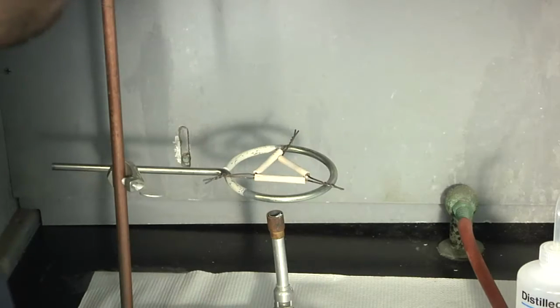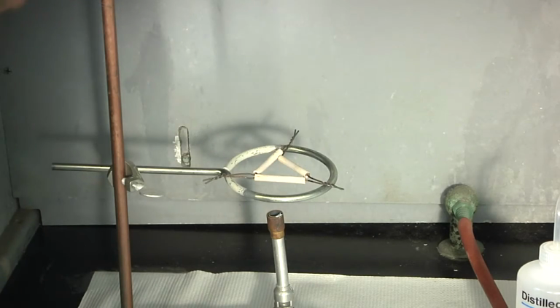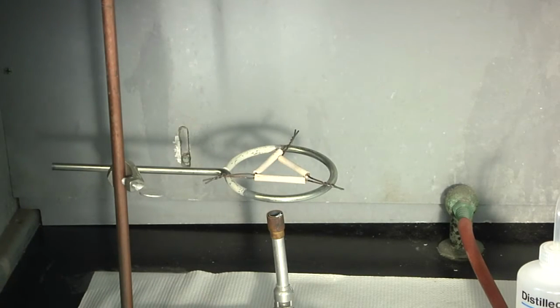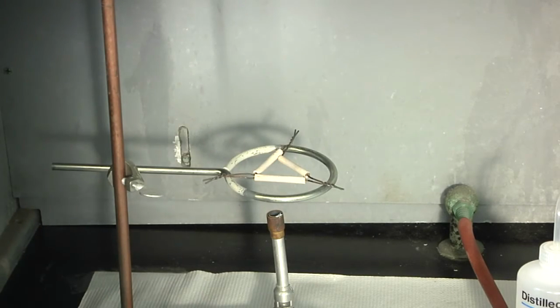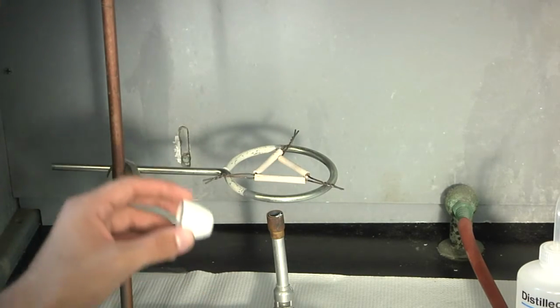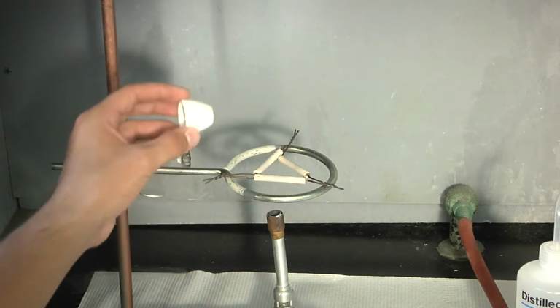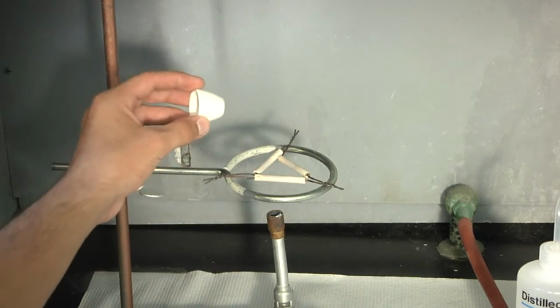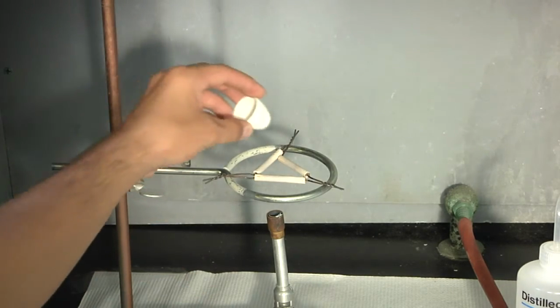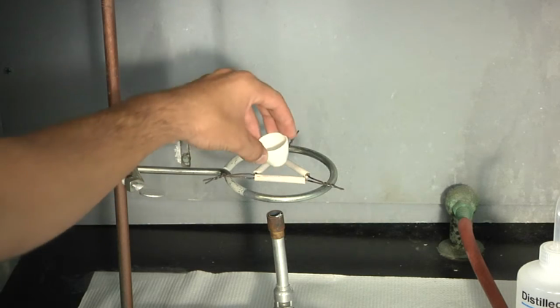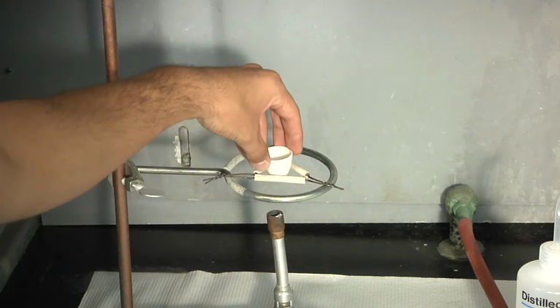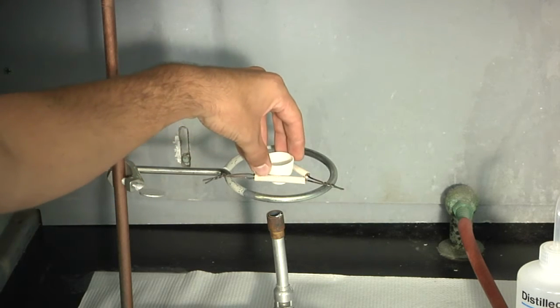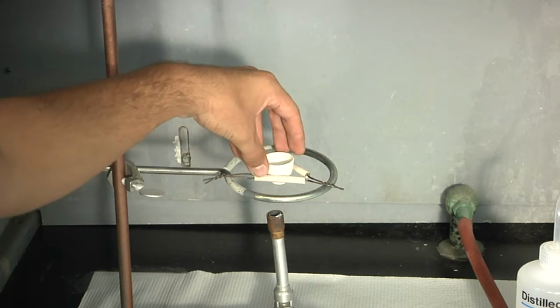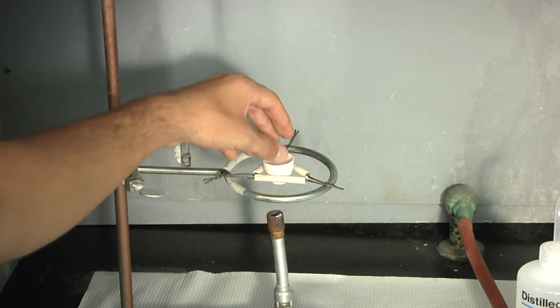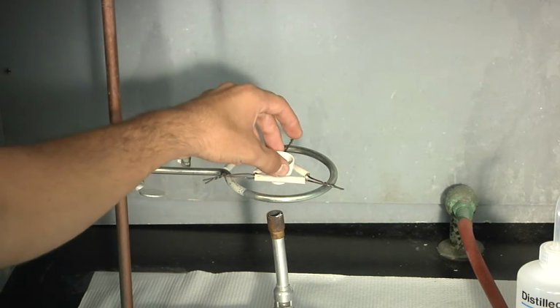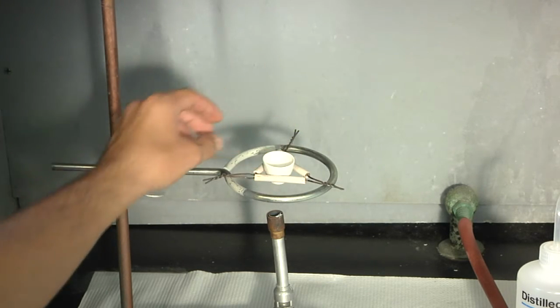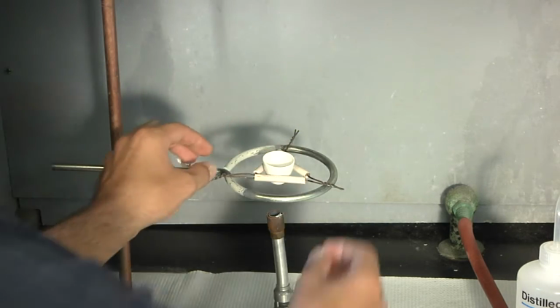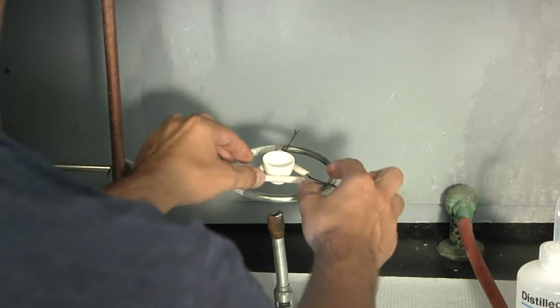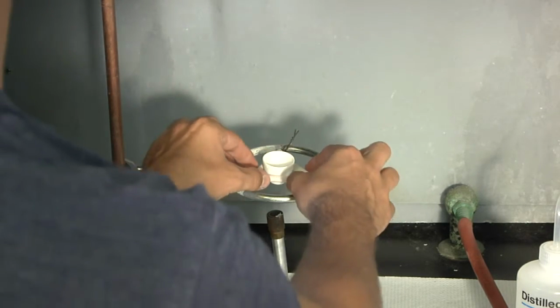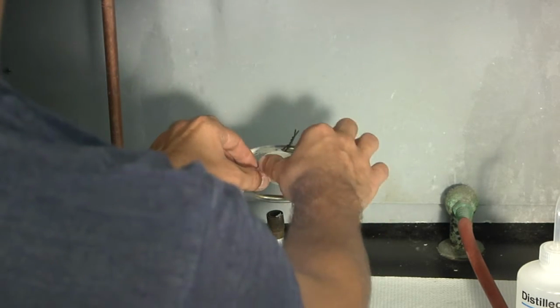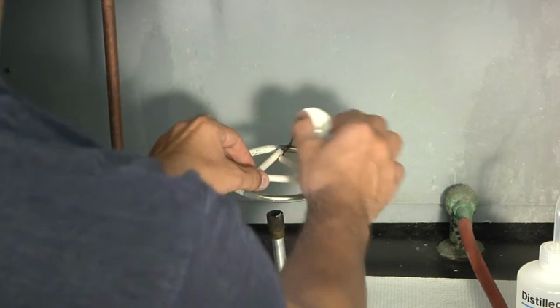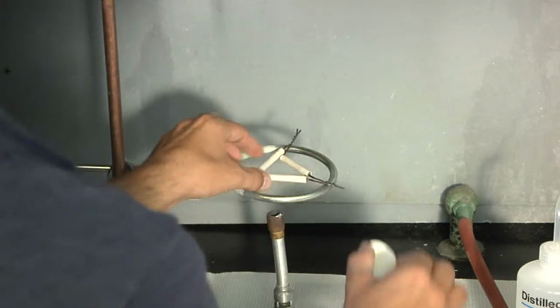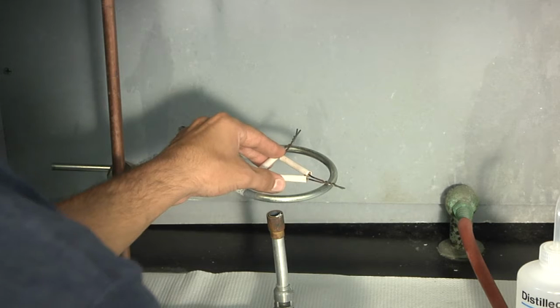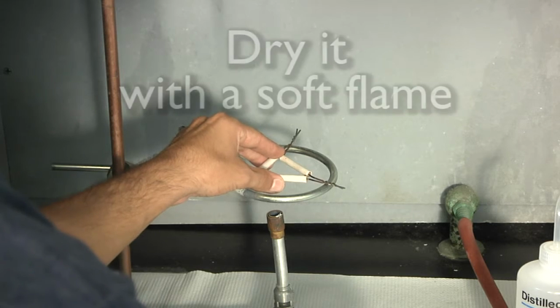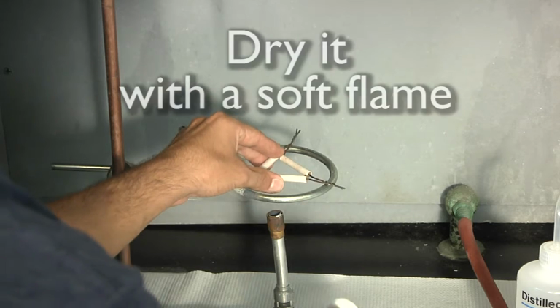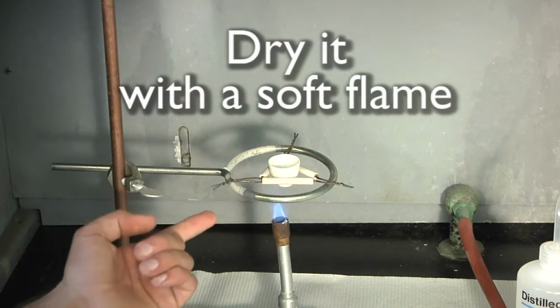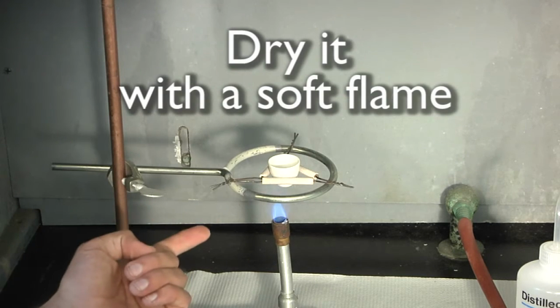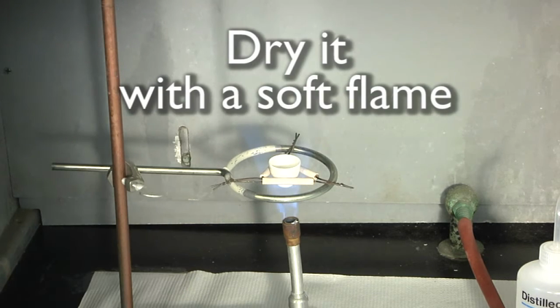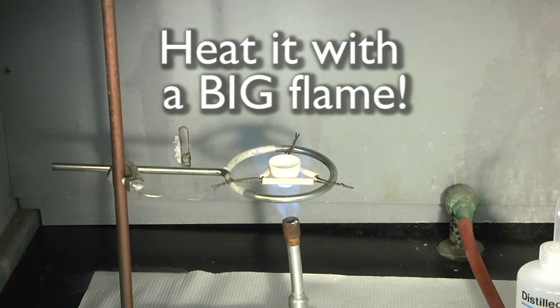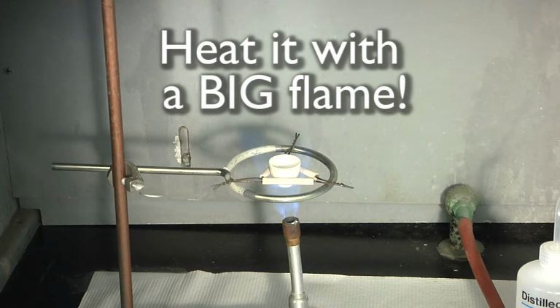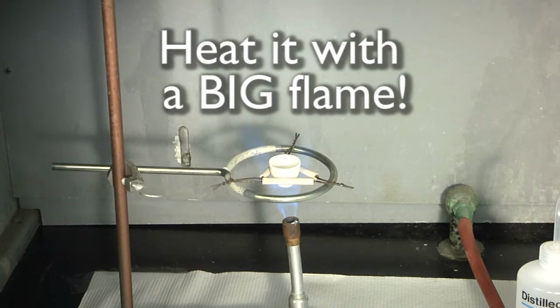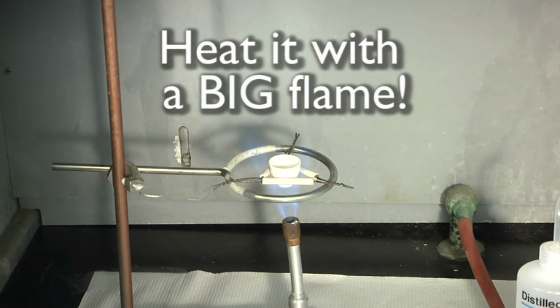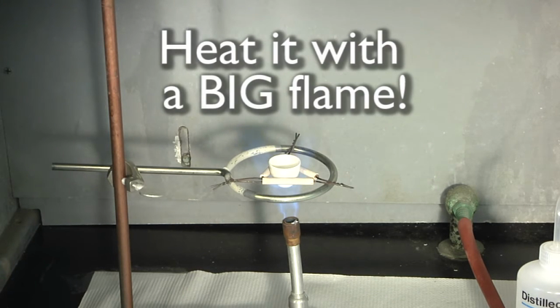Place the crucible on the triangle on the ring stand. If it doesn't fit, you can always adjust the size of the triangle manually. Dry it, then heat it intensely for five minutes.